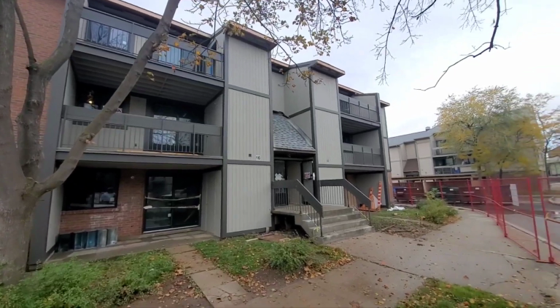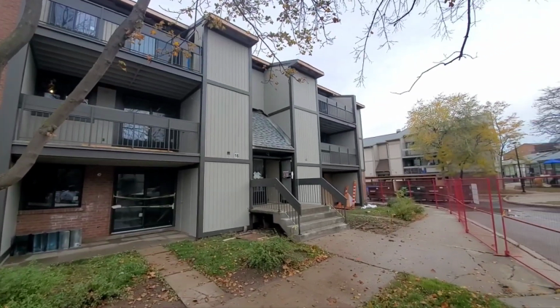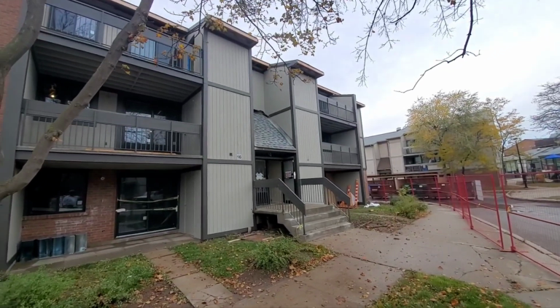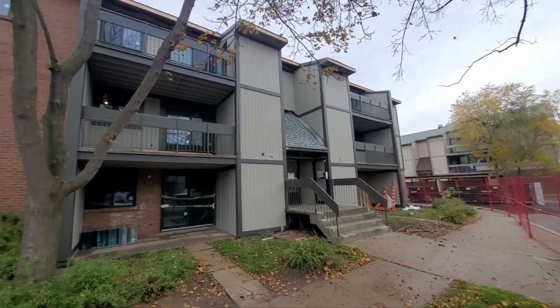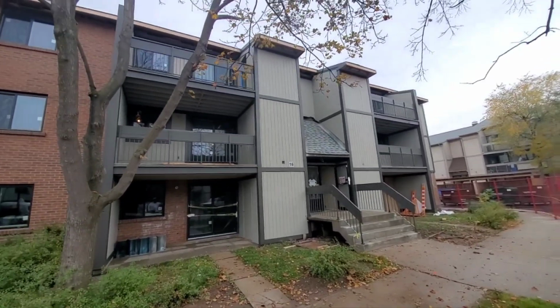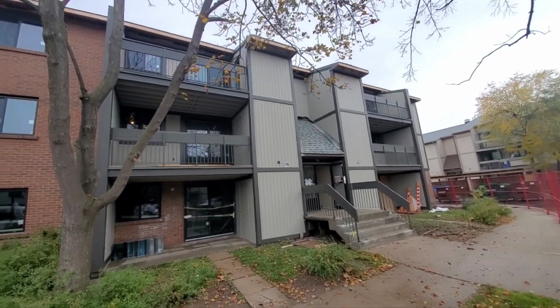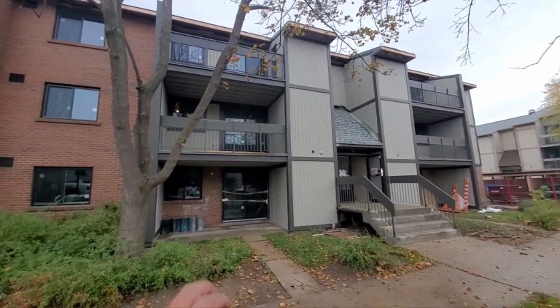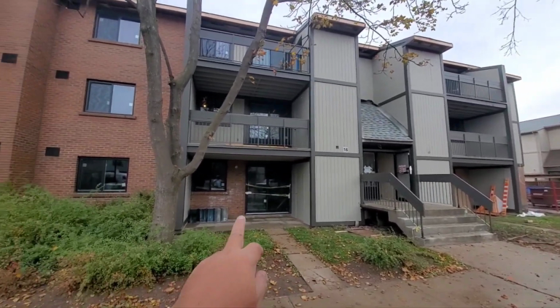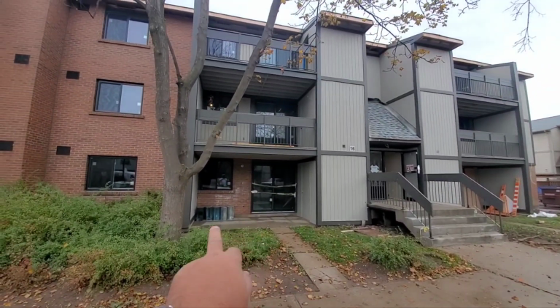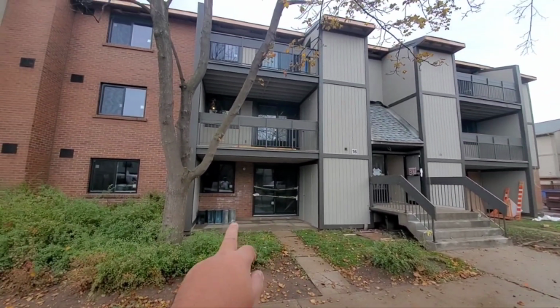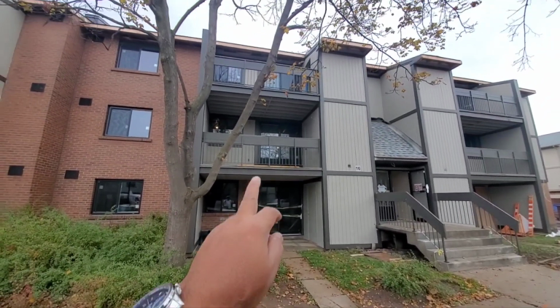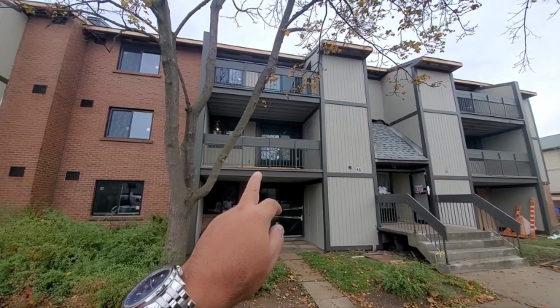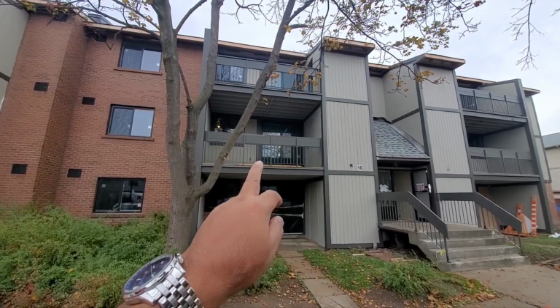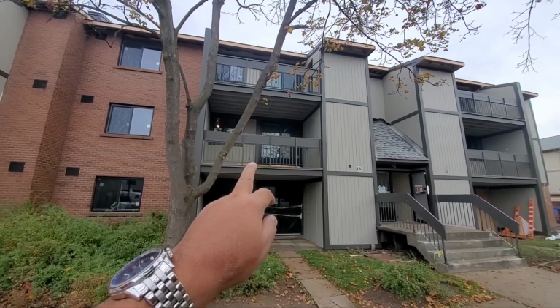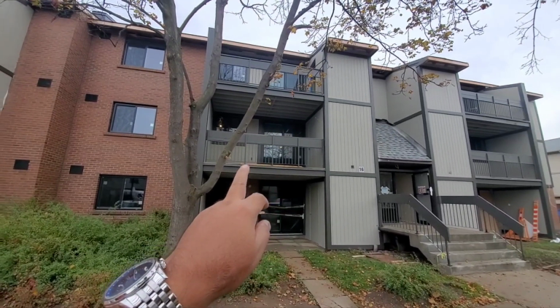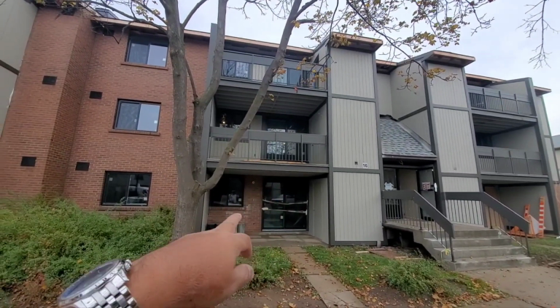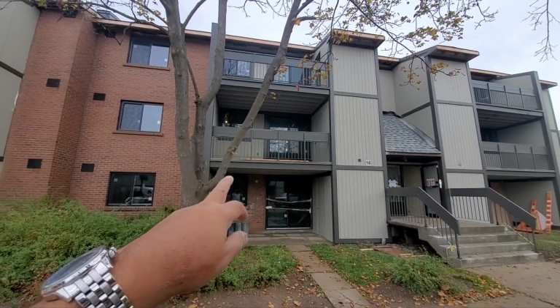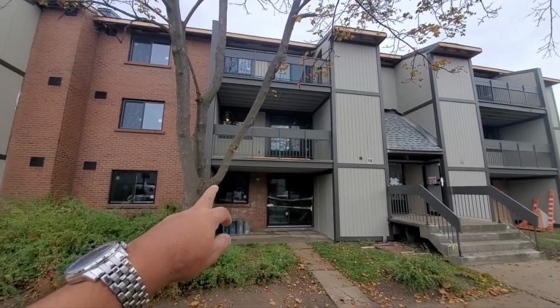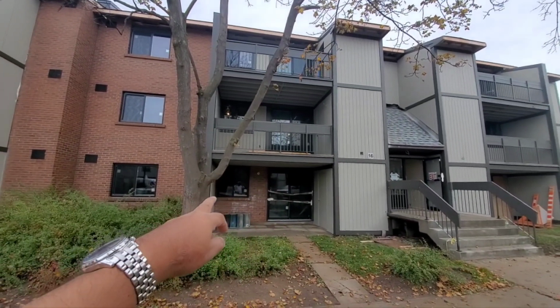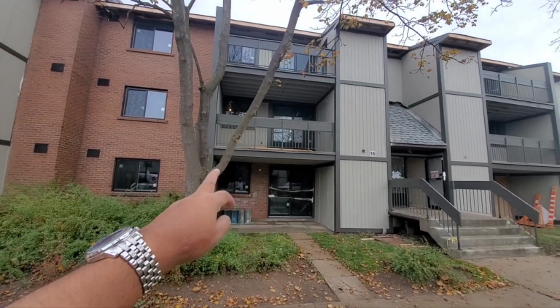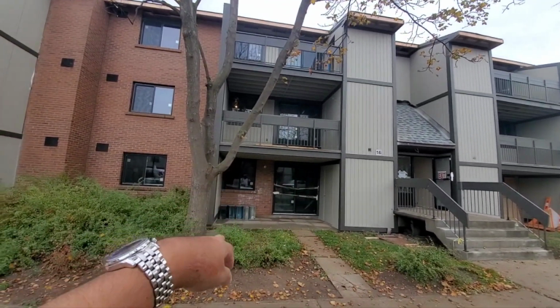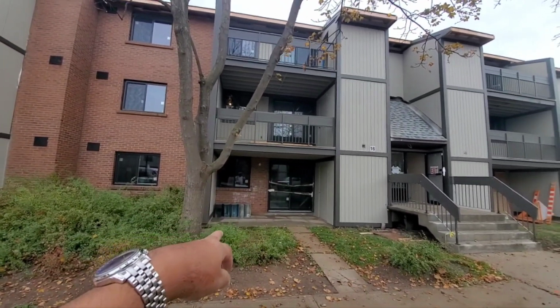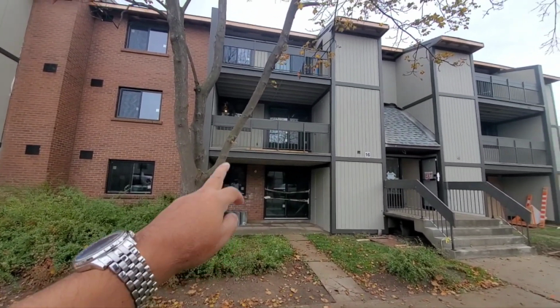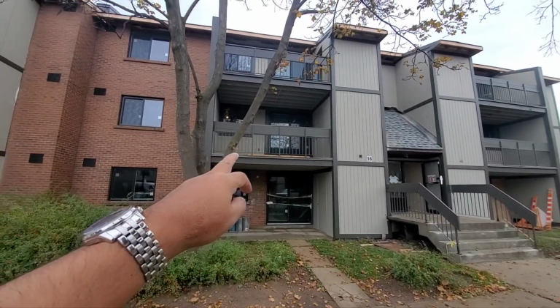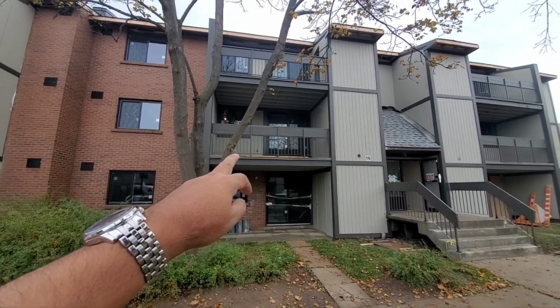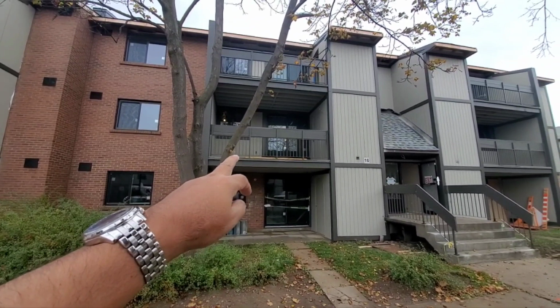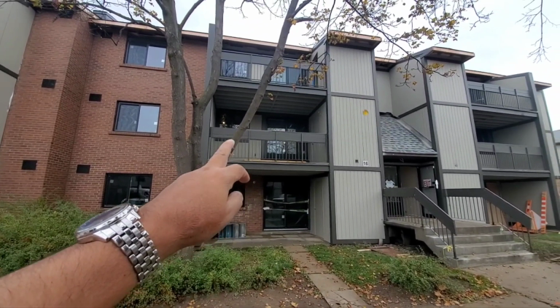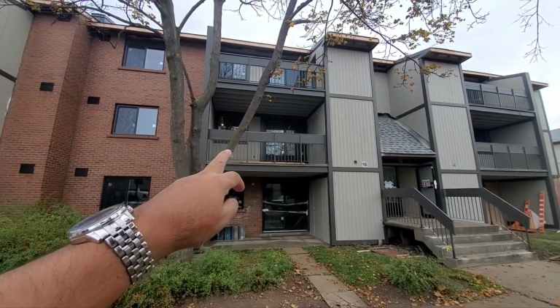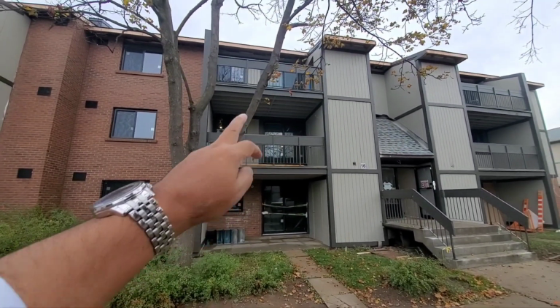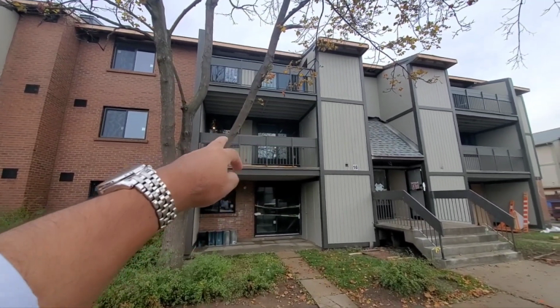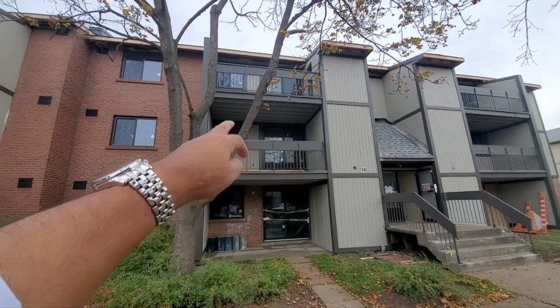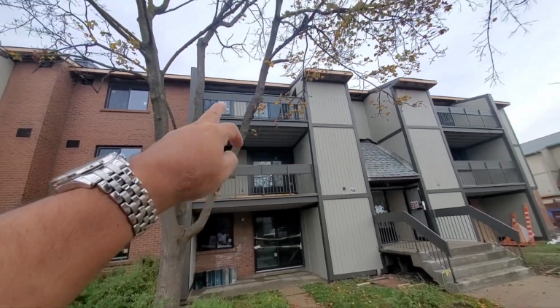Looks like we need some more motion sensors because we were only doing this floor, and there is a balcony here which is very accessible. It's not hardly five to six feet, so anybody can jump up on this balcony and get in there.